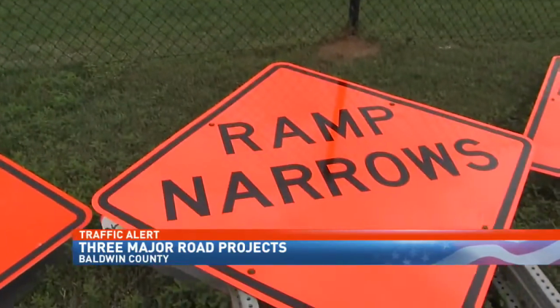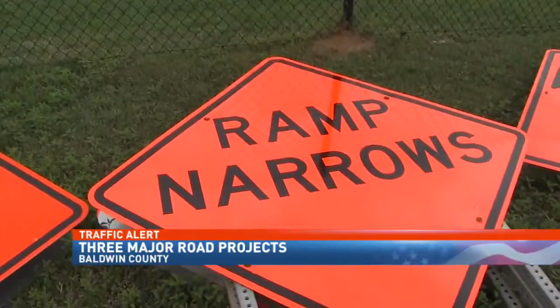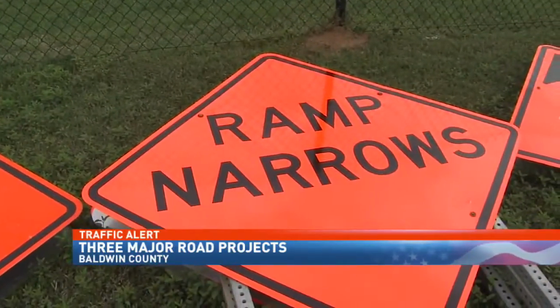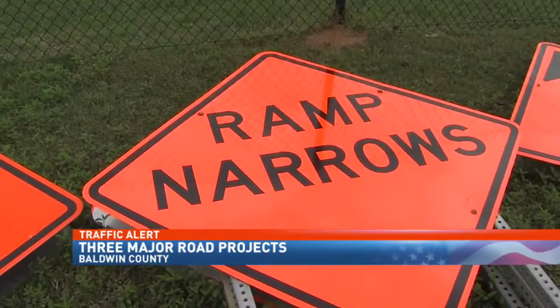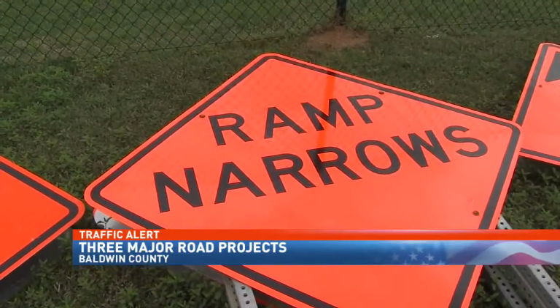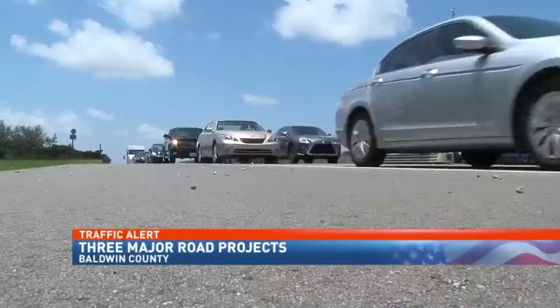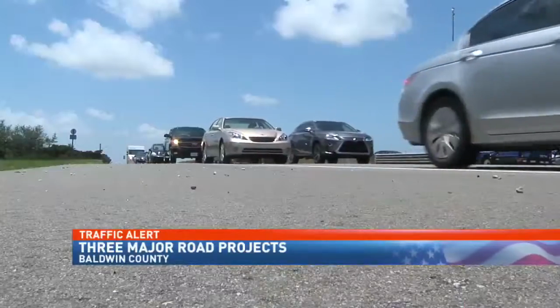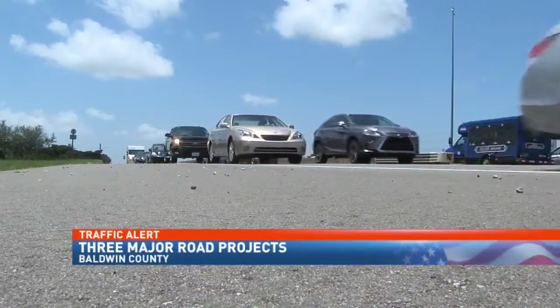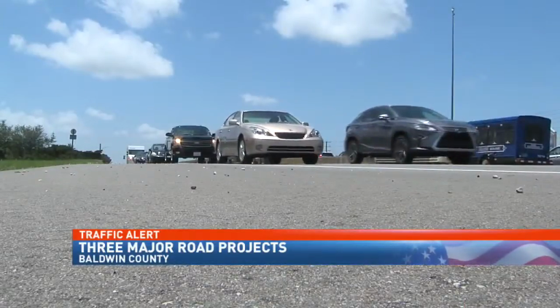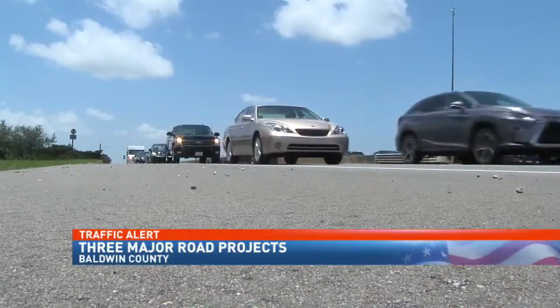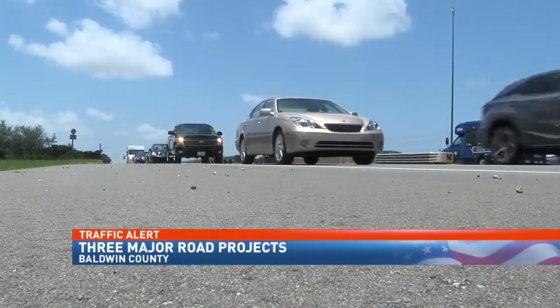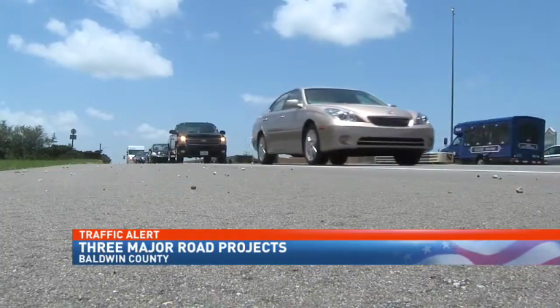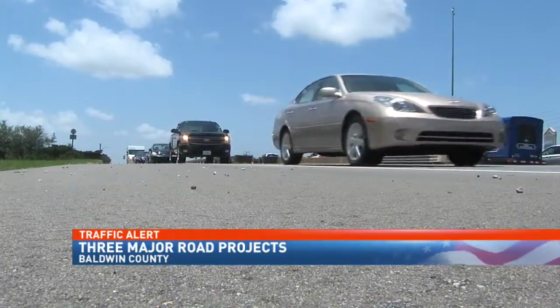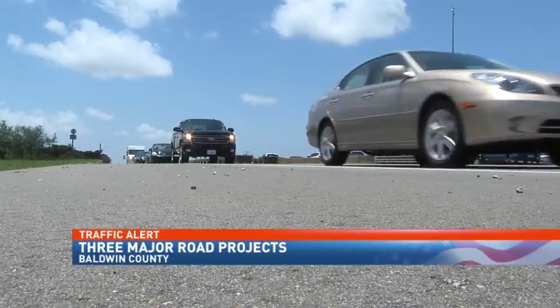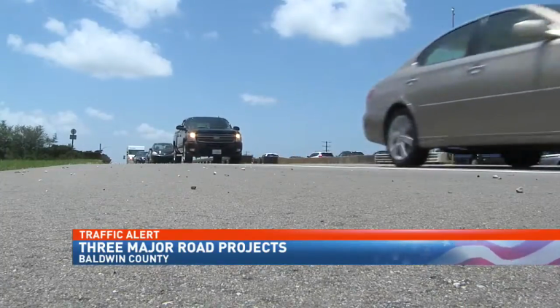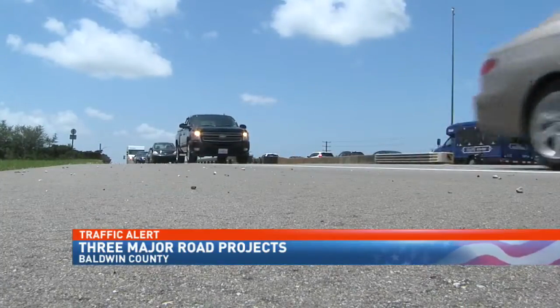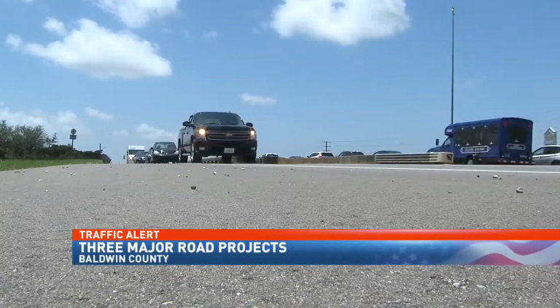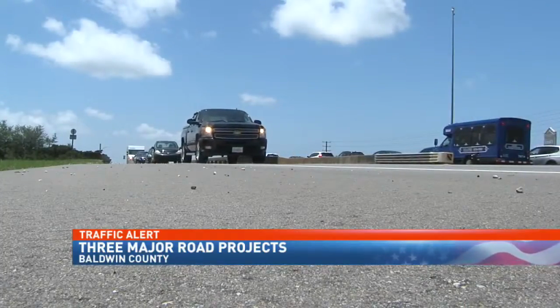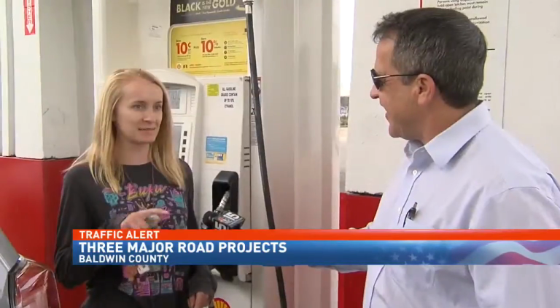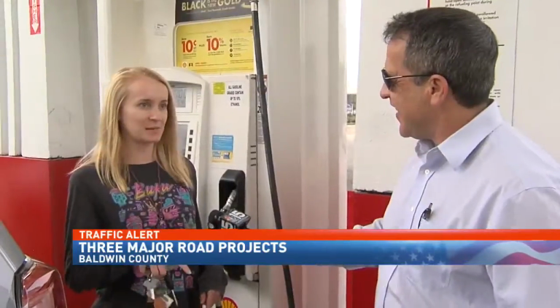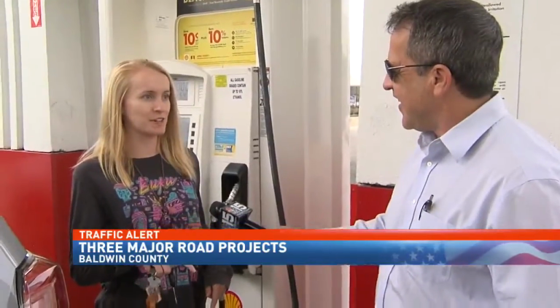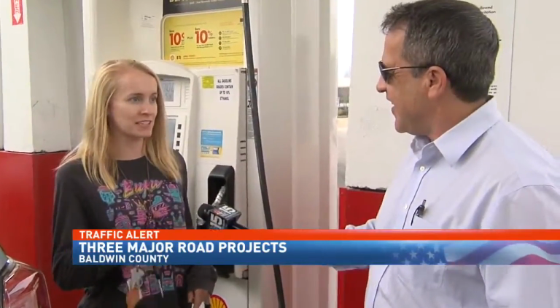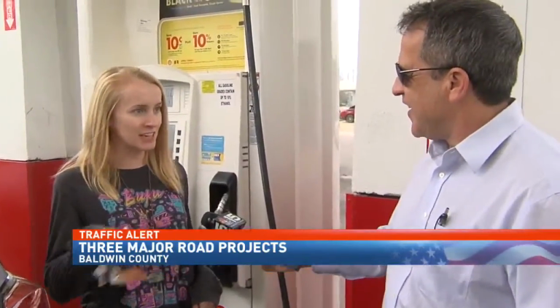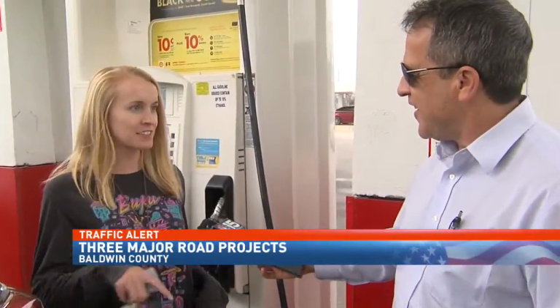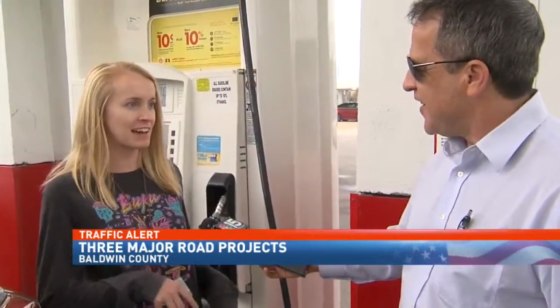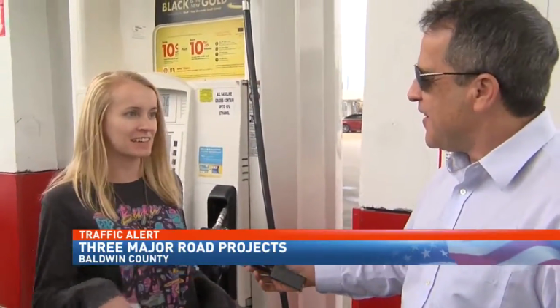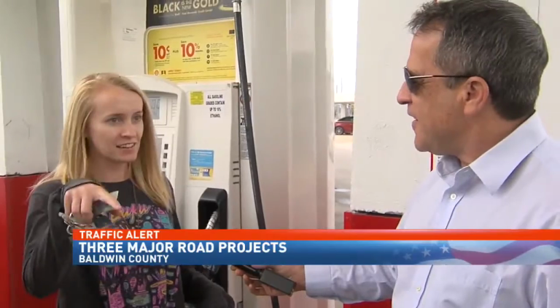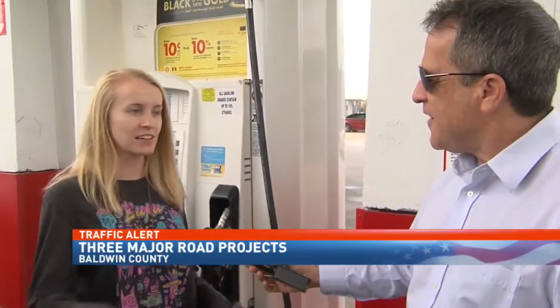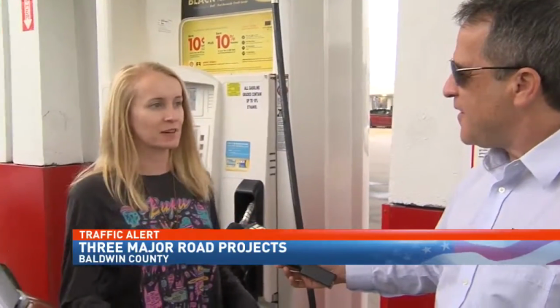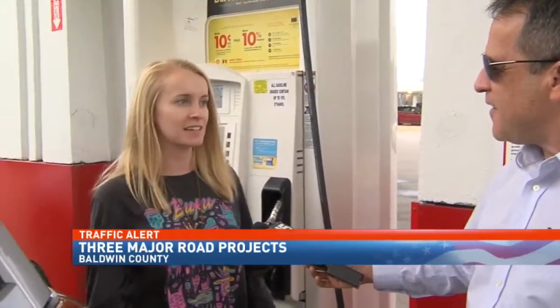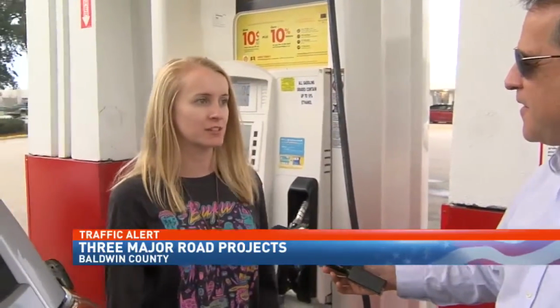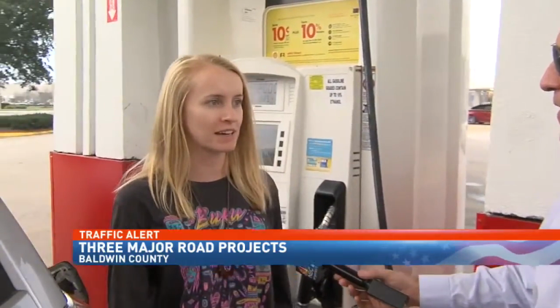Motorists will soon be looking for ways to get around the traffic. Got to plan out before I leave. I got to get on my phone, see where the traffic's at, and go the other way if one's better.